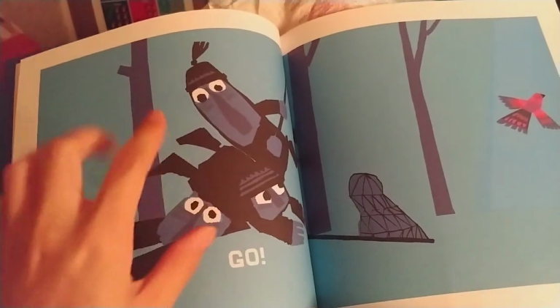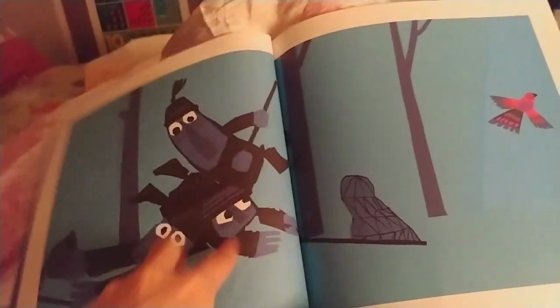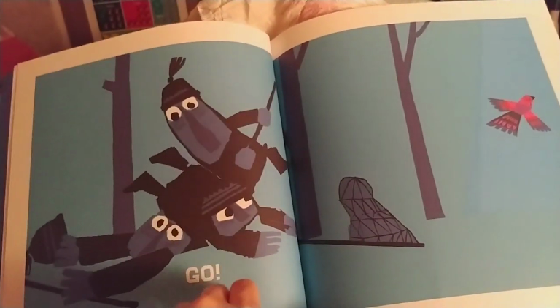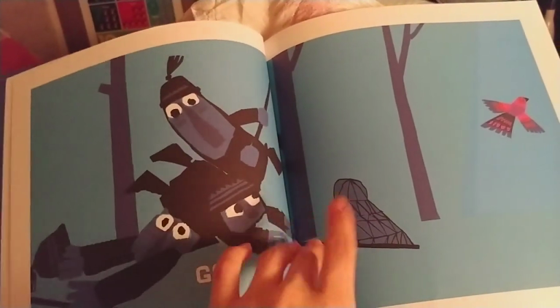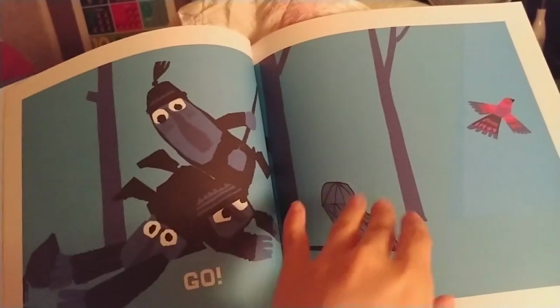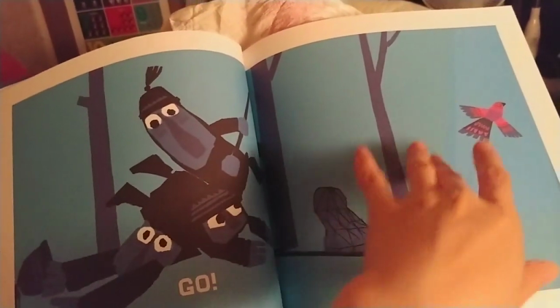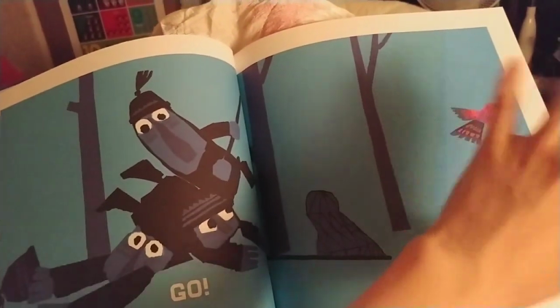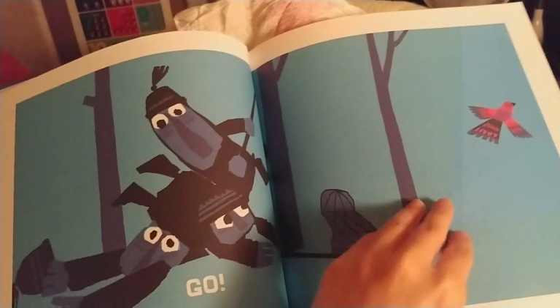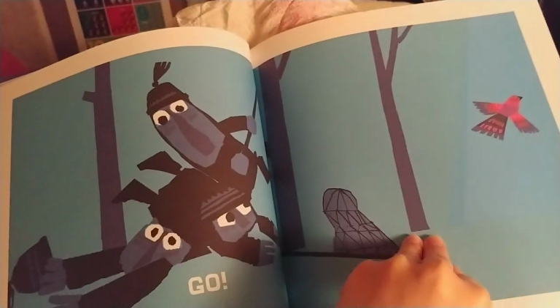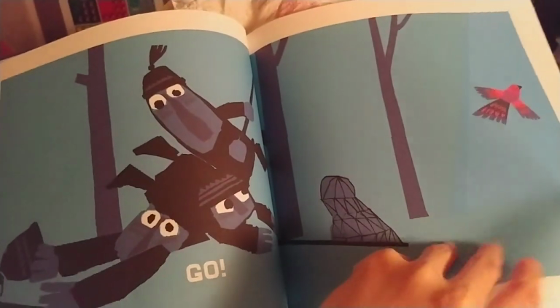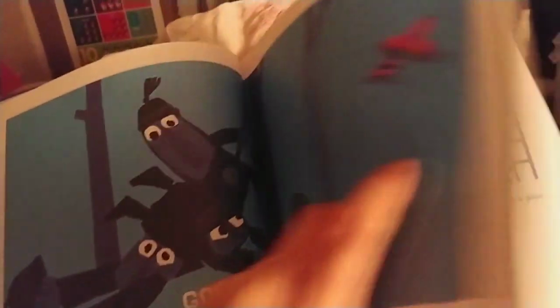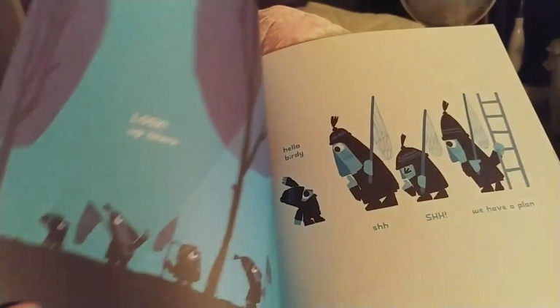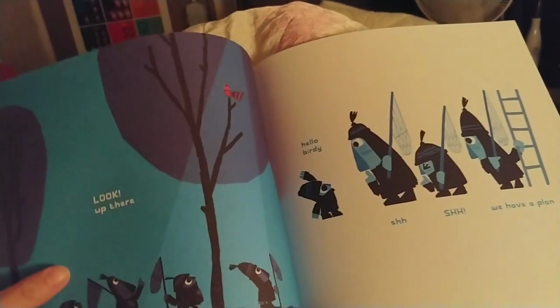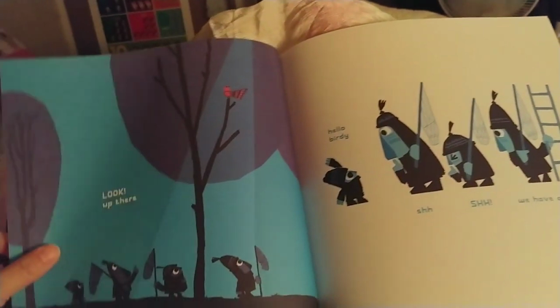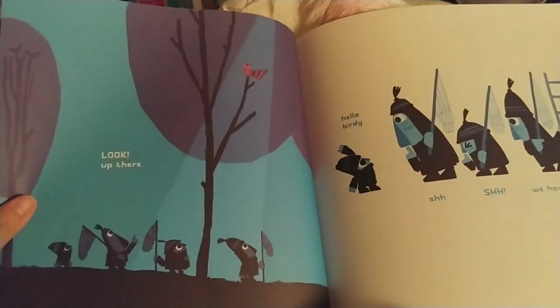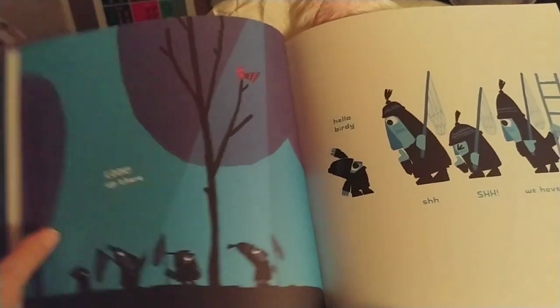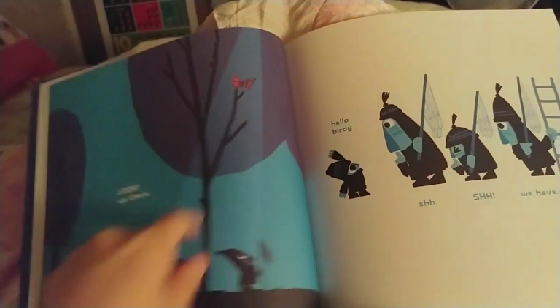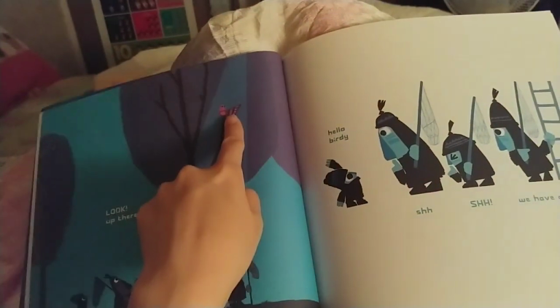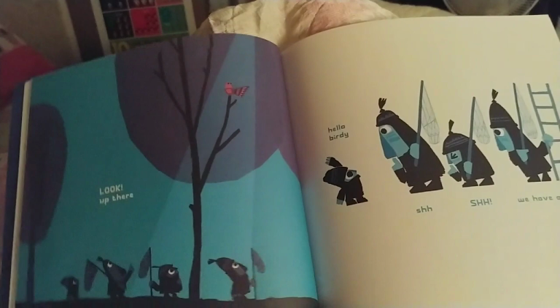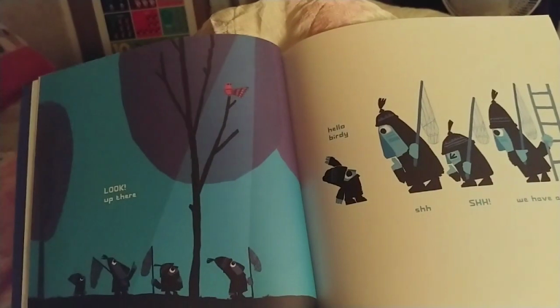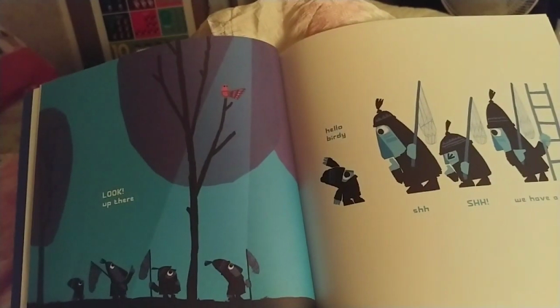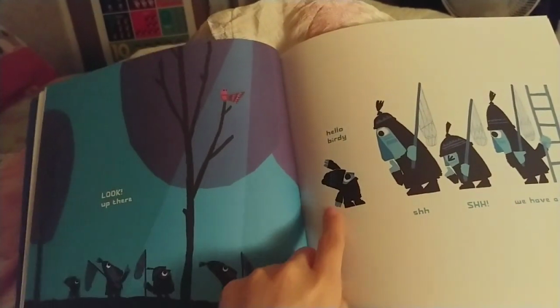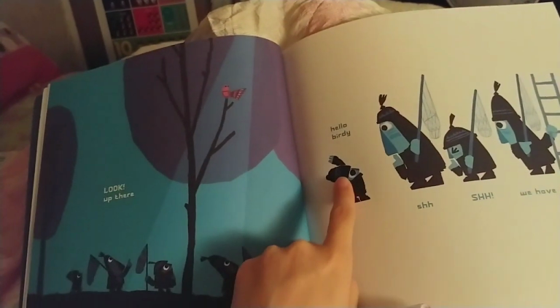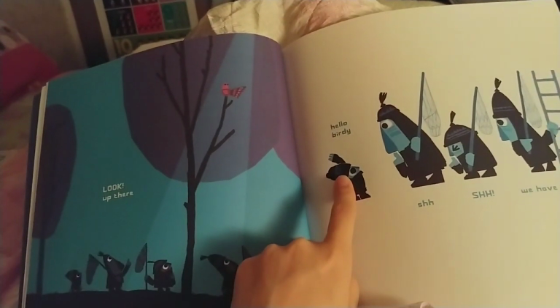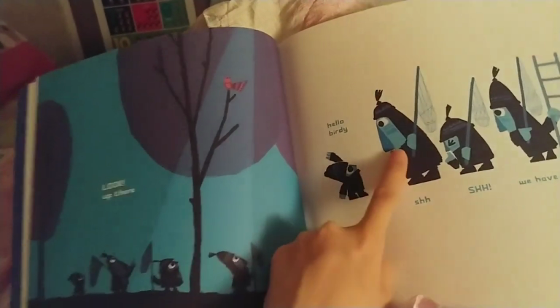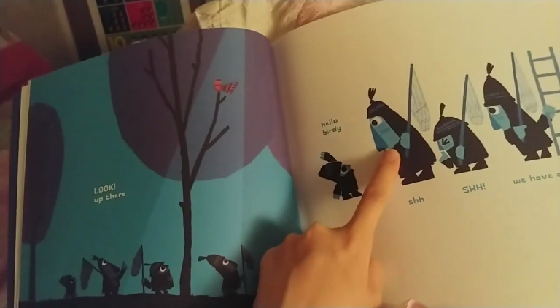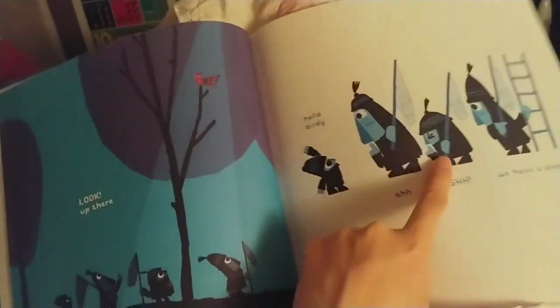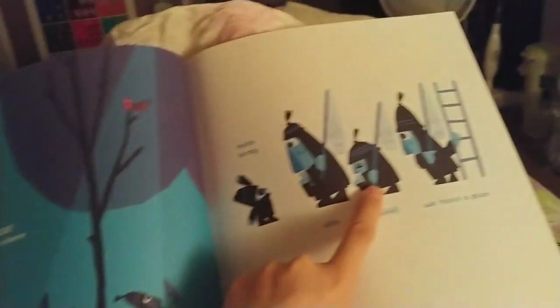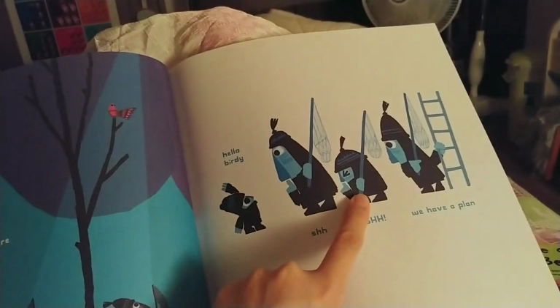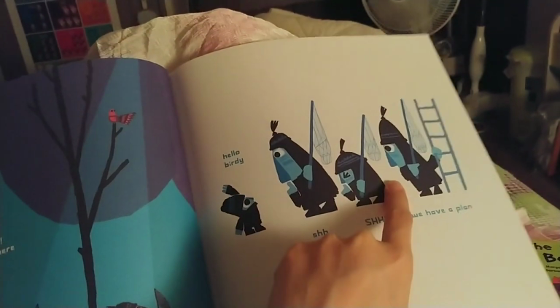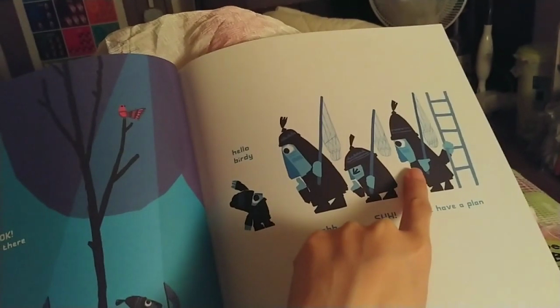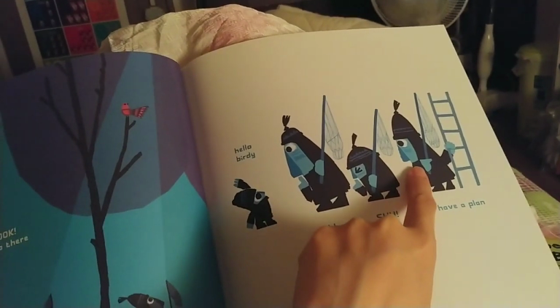Plop. Flop, flop, flop. Look up there. Hello, birdie. Shhh, shhh, shhh. We have a plan.